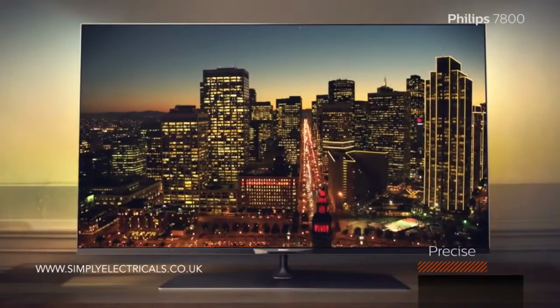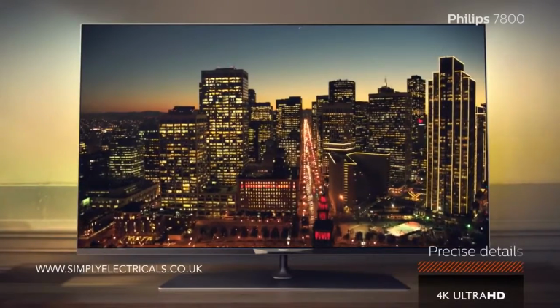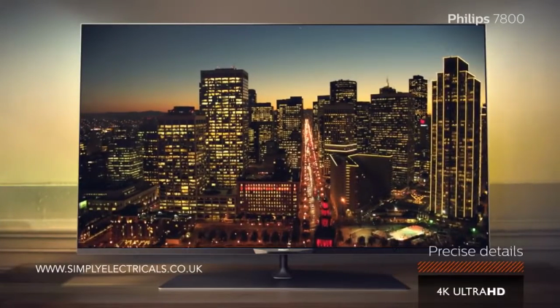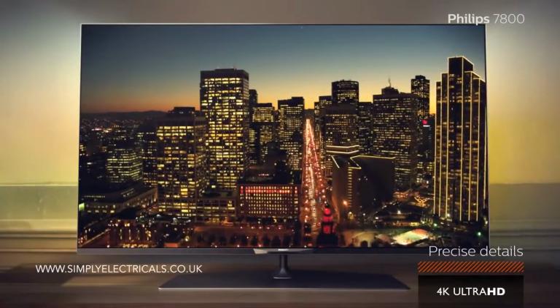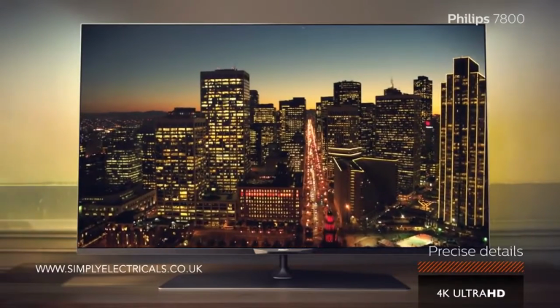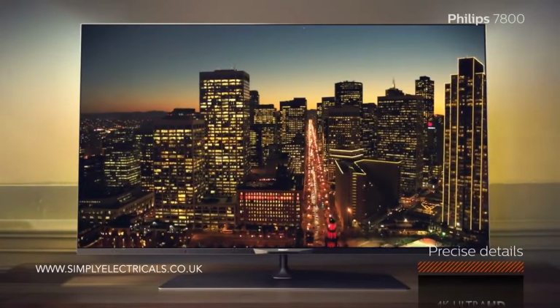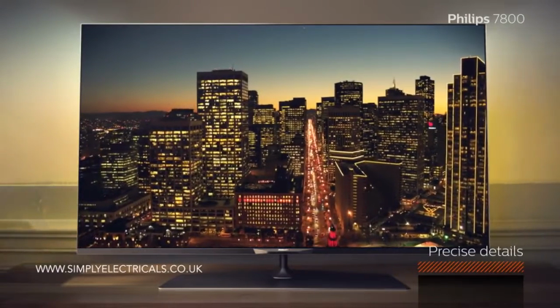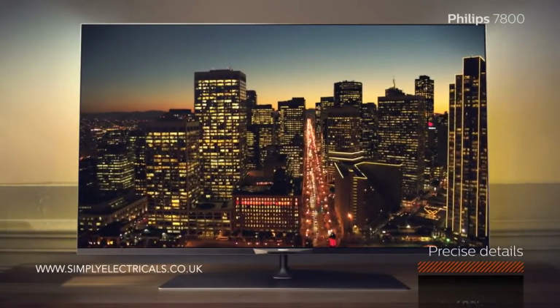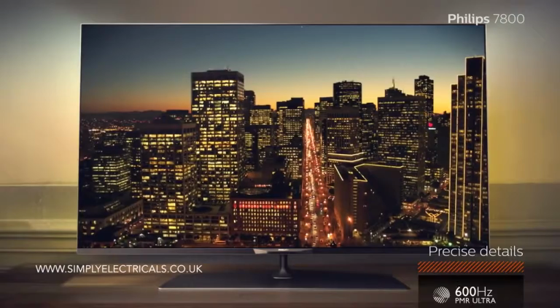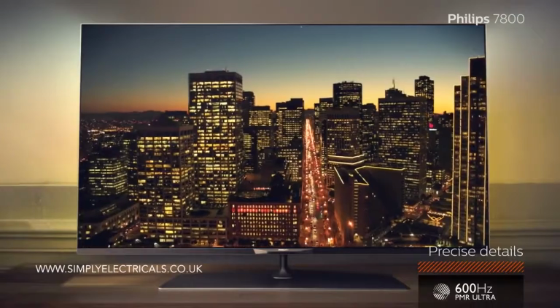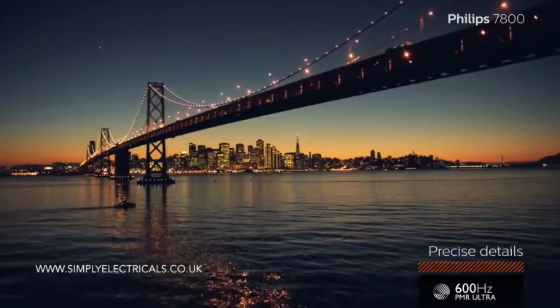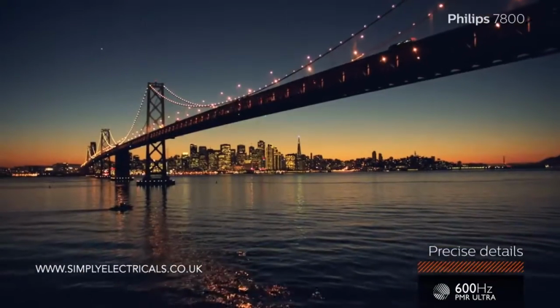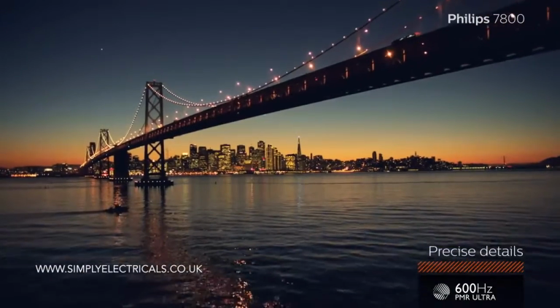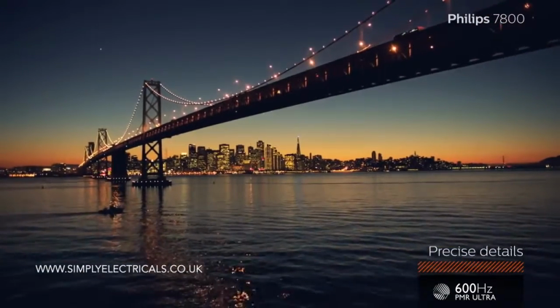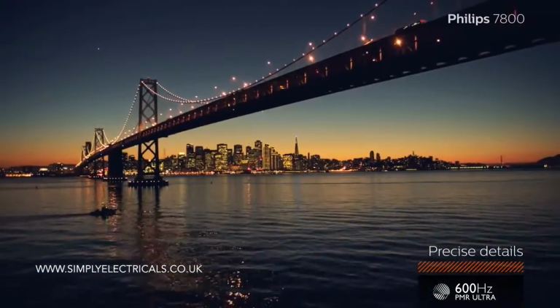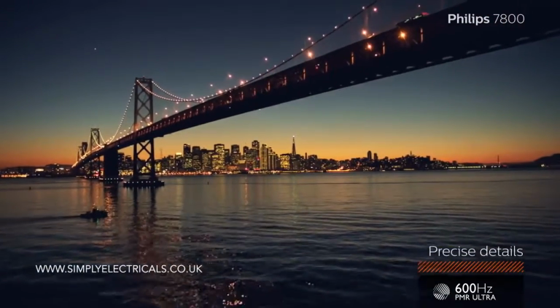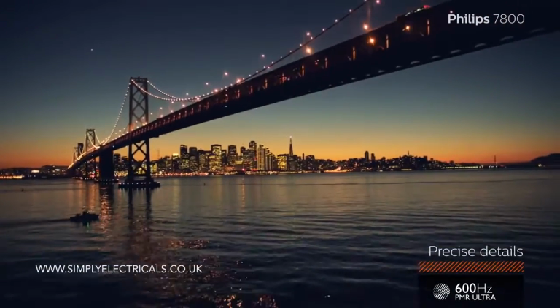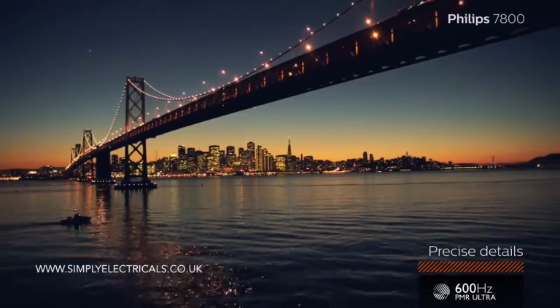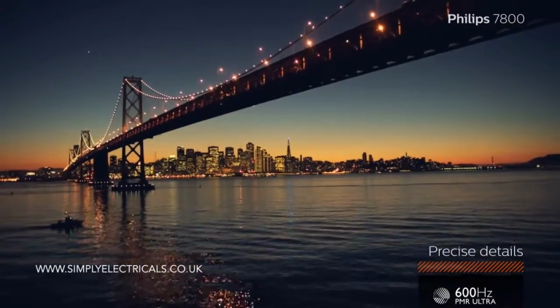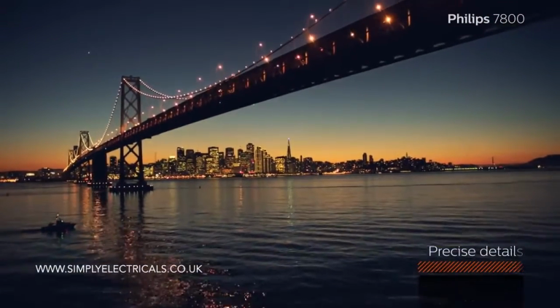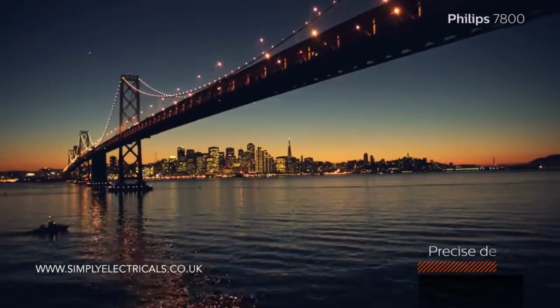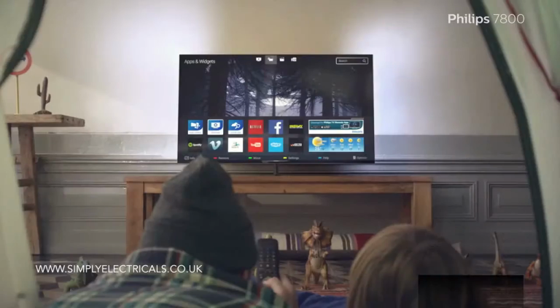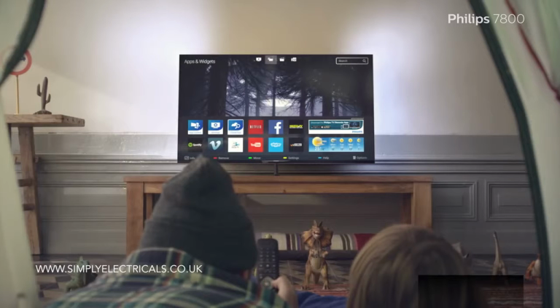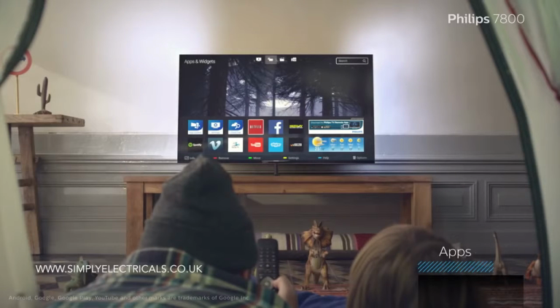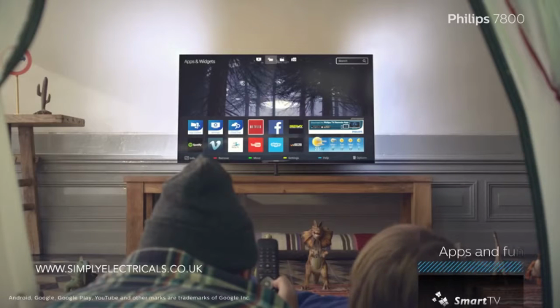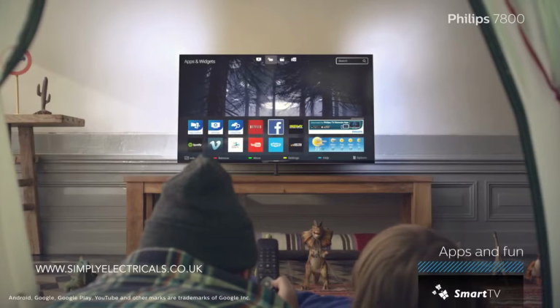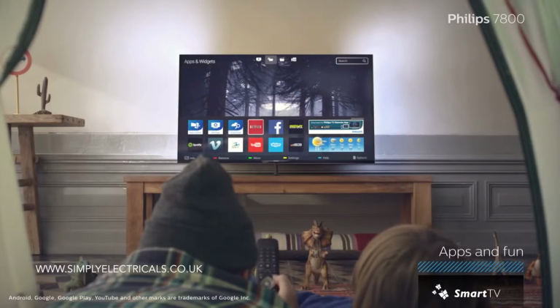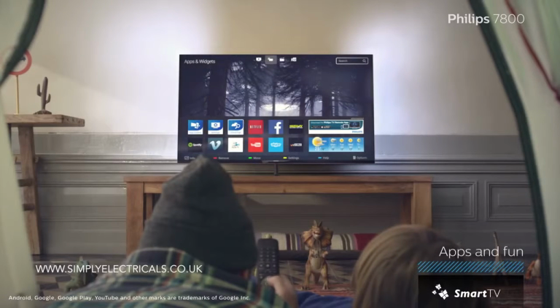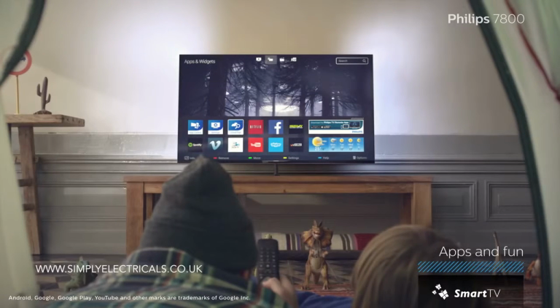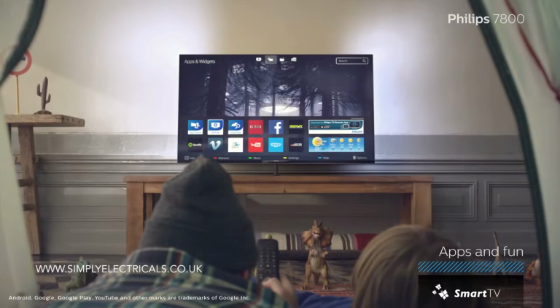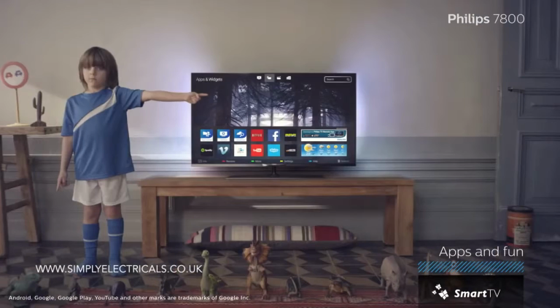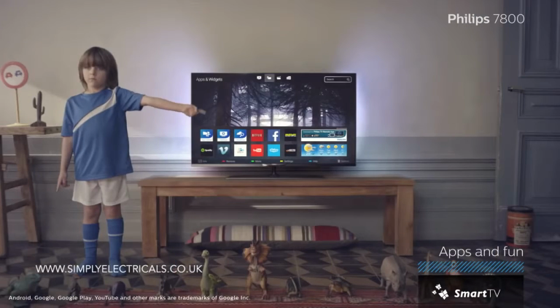Ultra HD resolution and our award-winning upscaling technology help deliver incredible contrast with precise details. The 7800 is also smart, just like Jet.